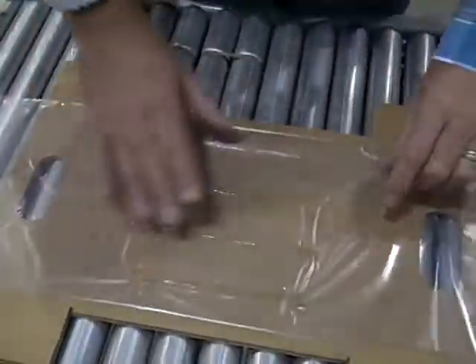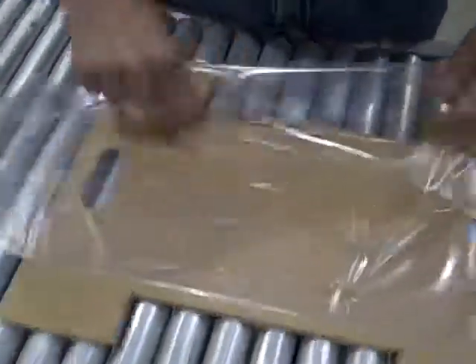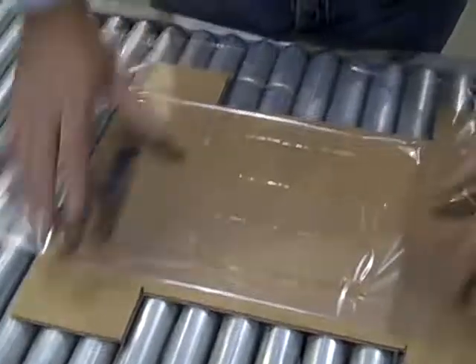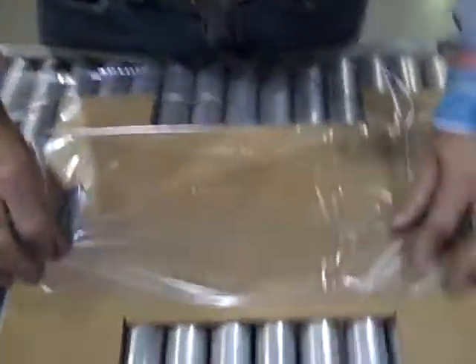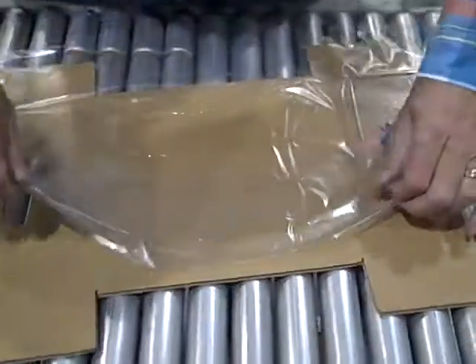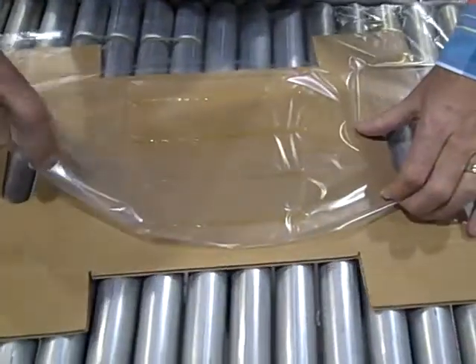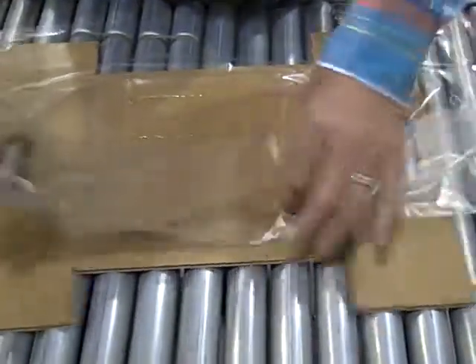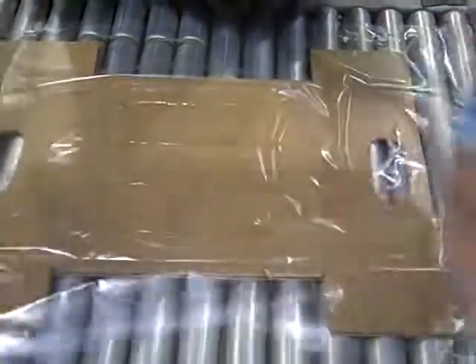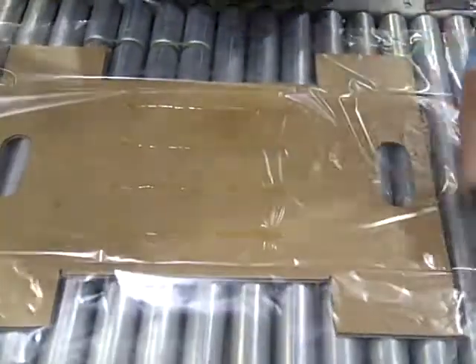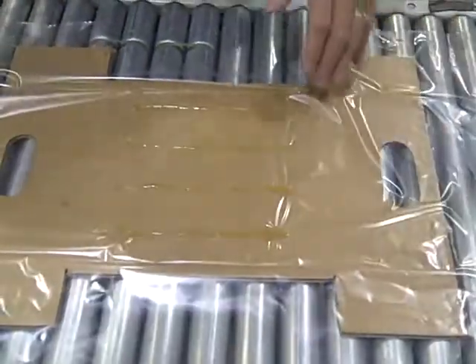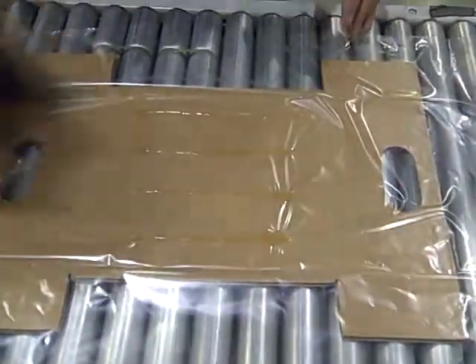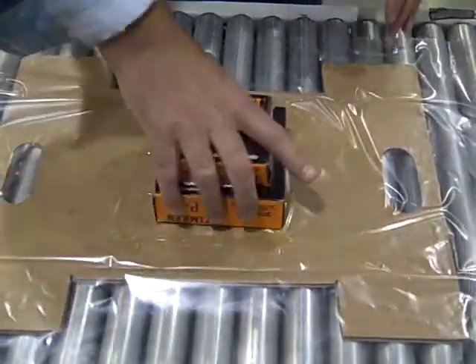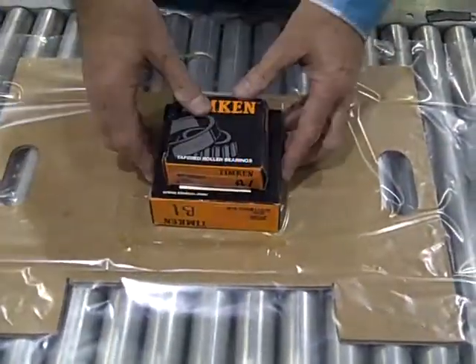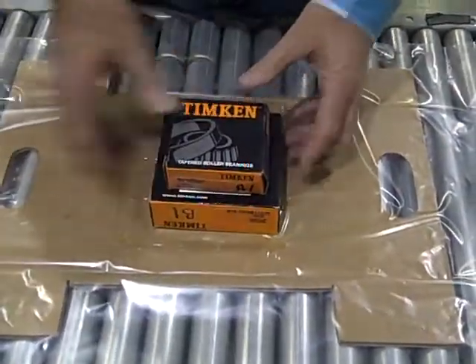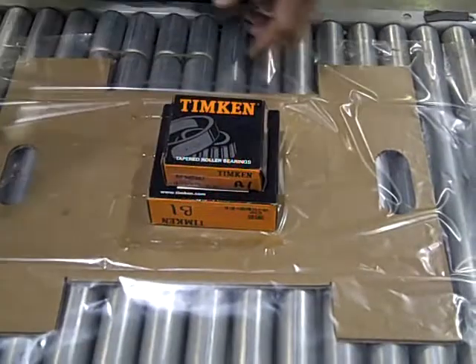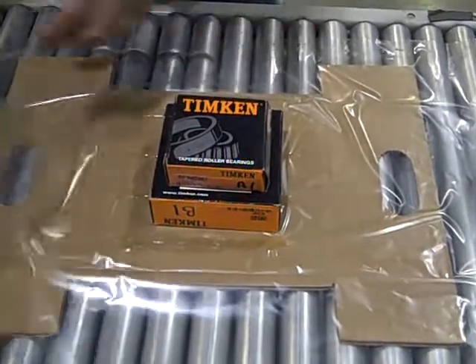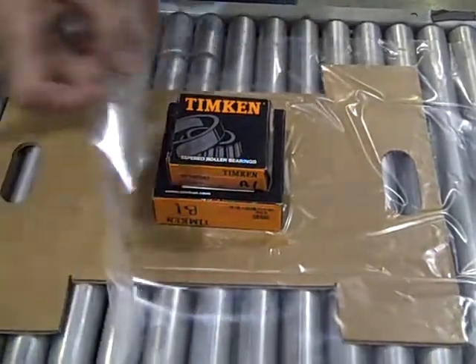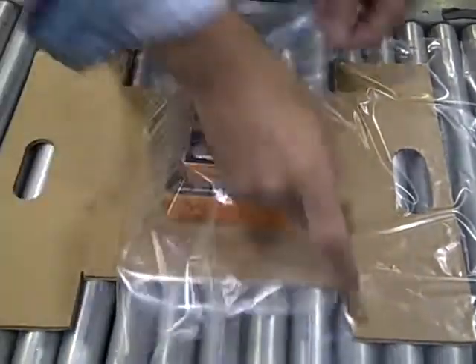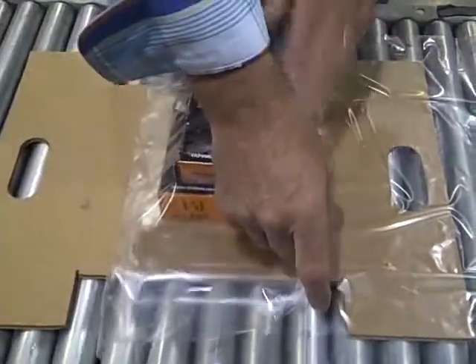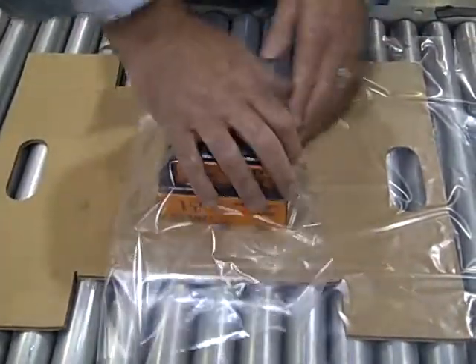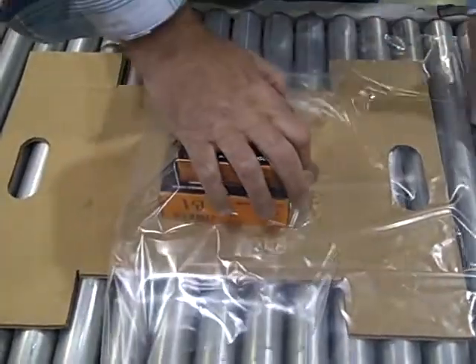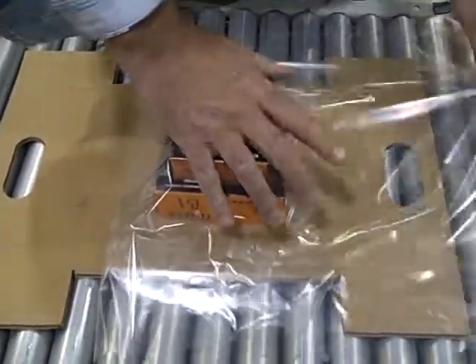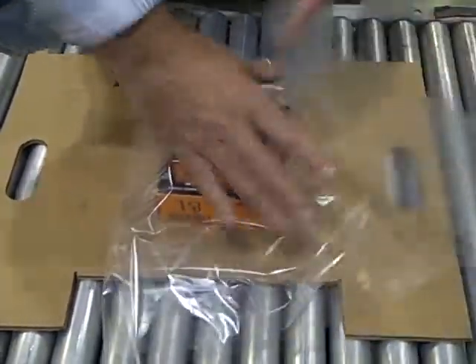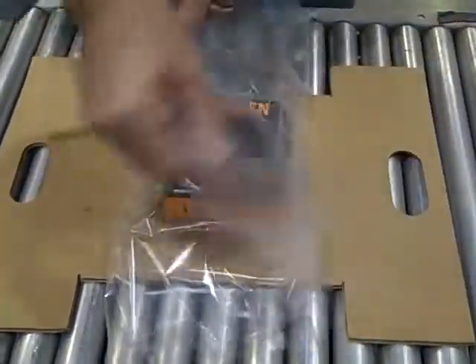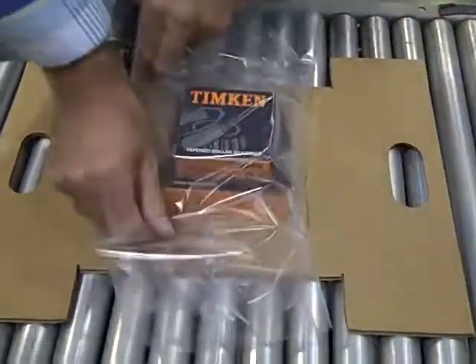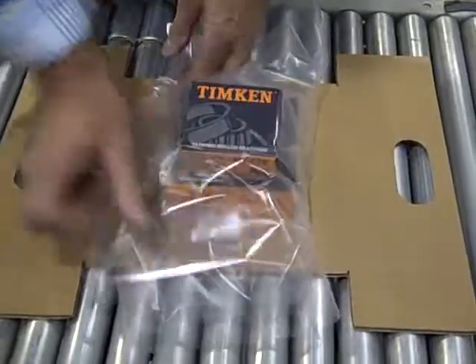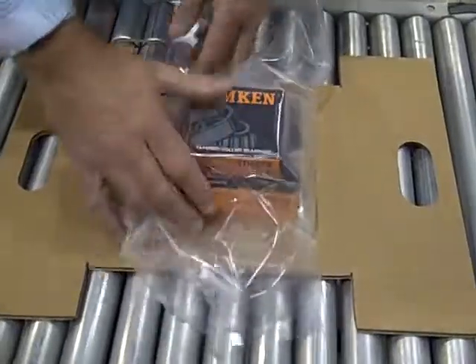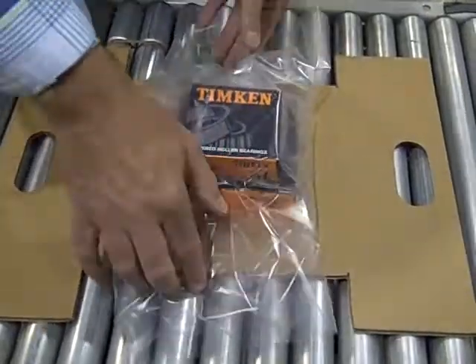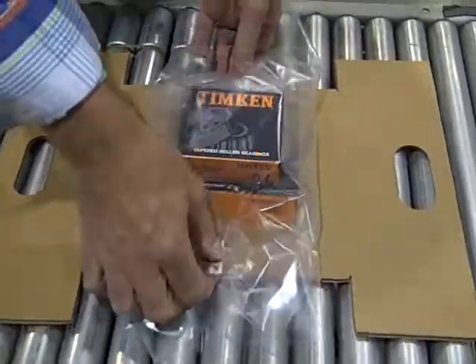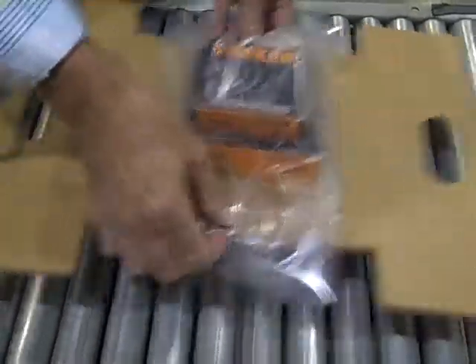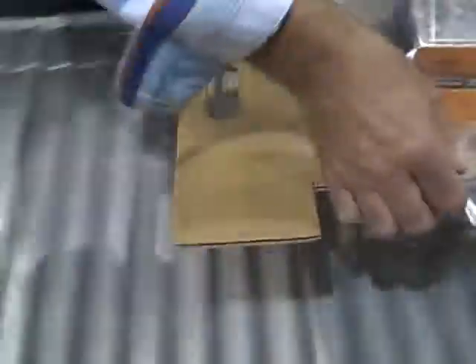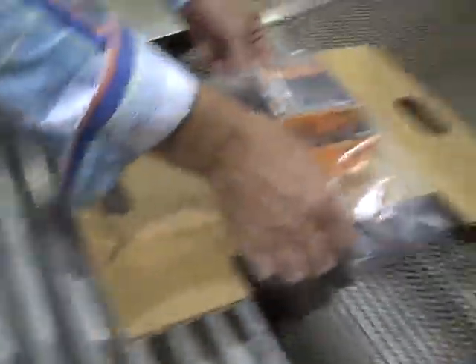Simply undo the film, take the product — in this case bearings — fold the film over the product, and then it goes into a shrink tunnel.